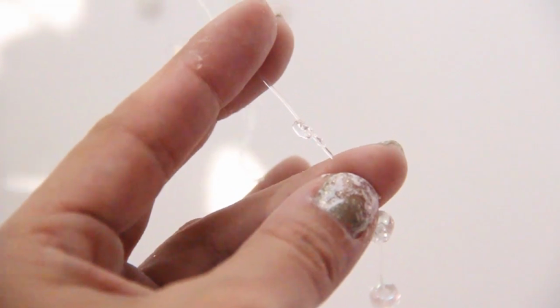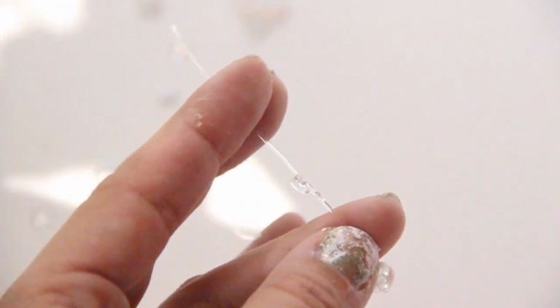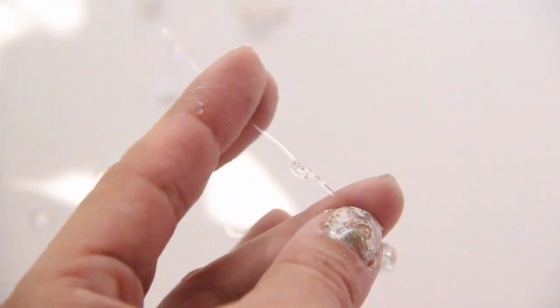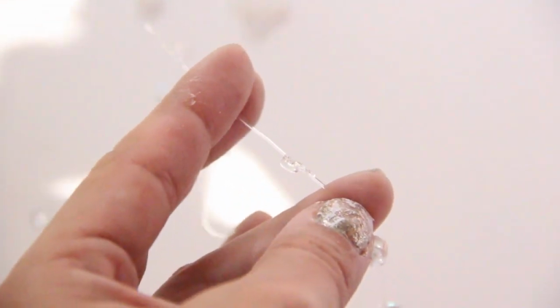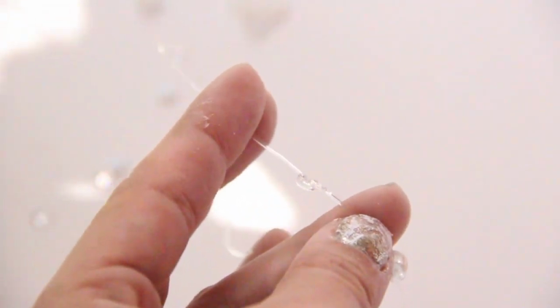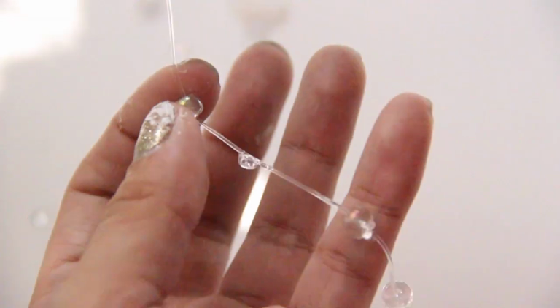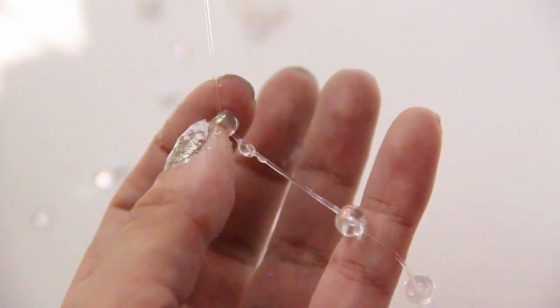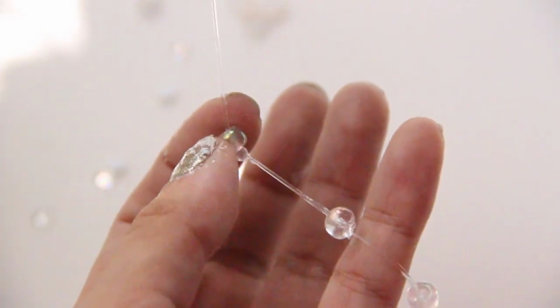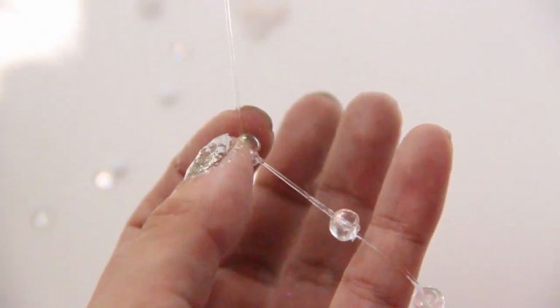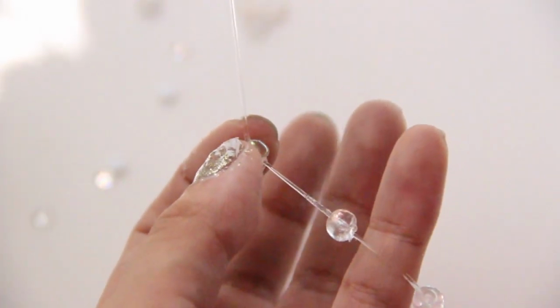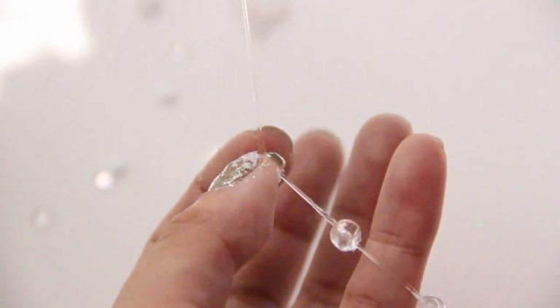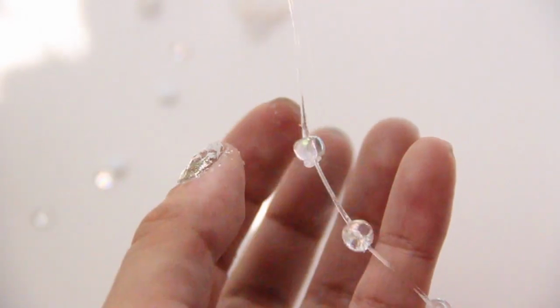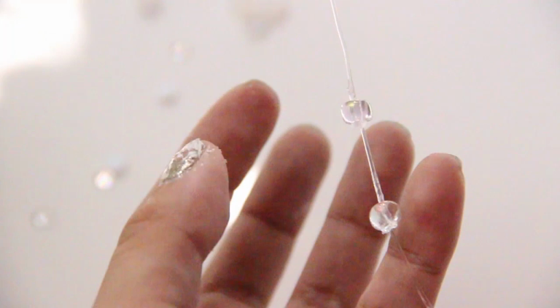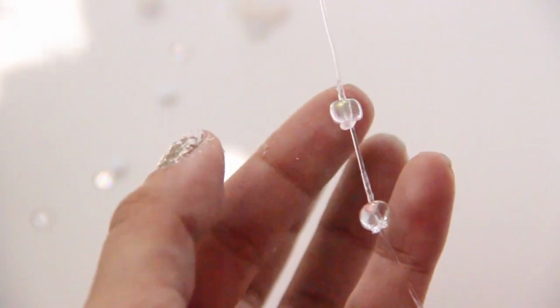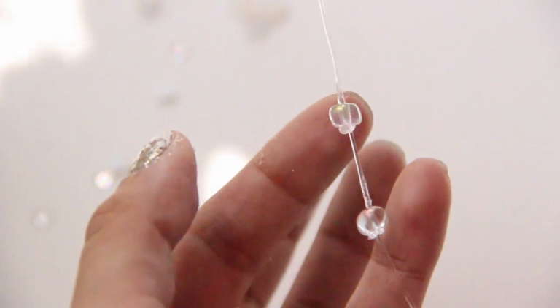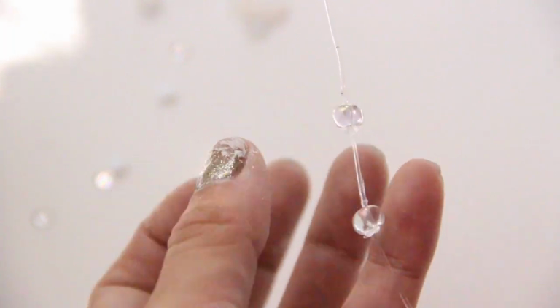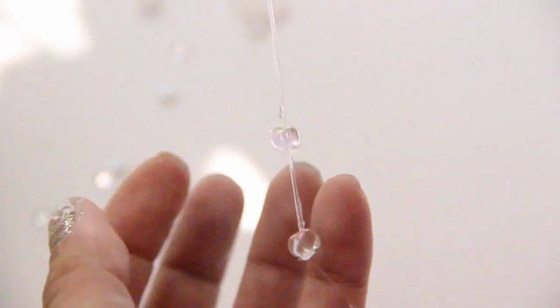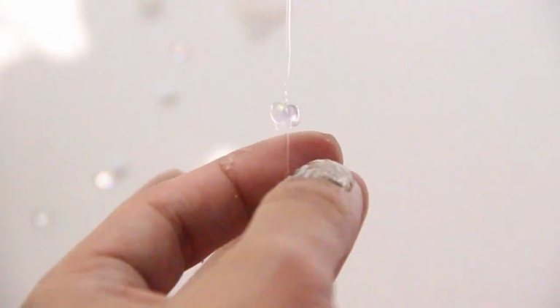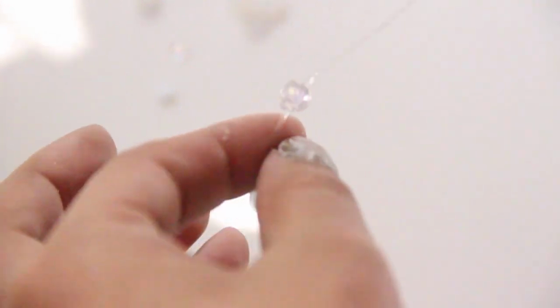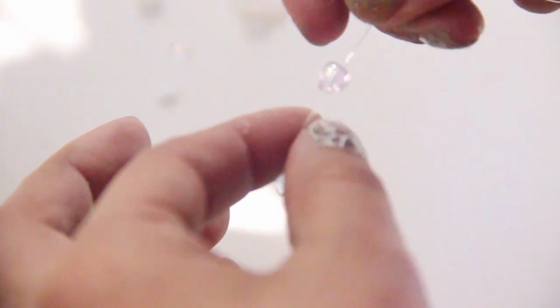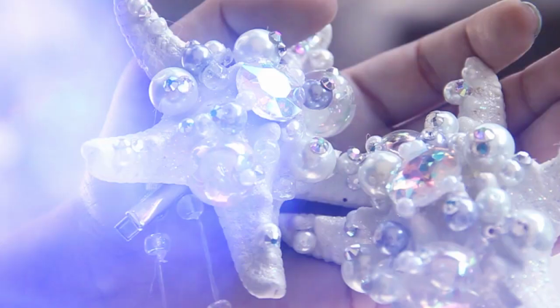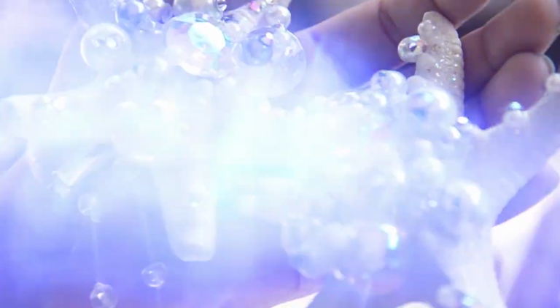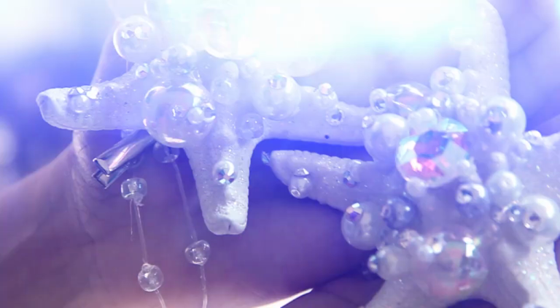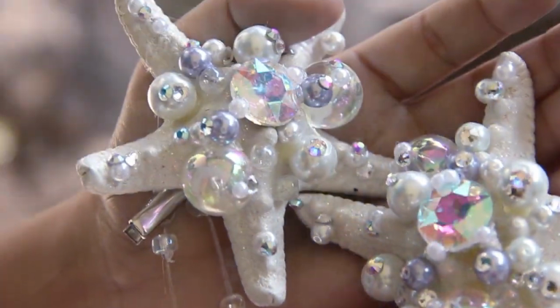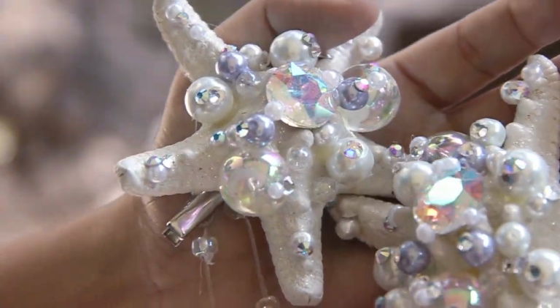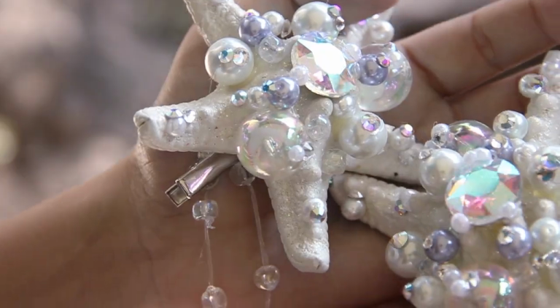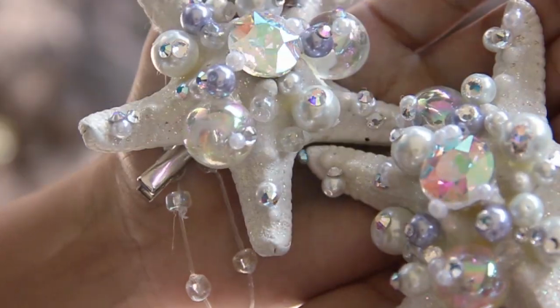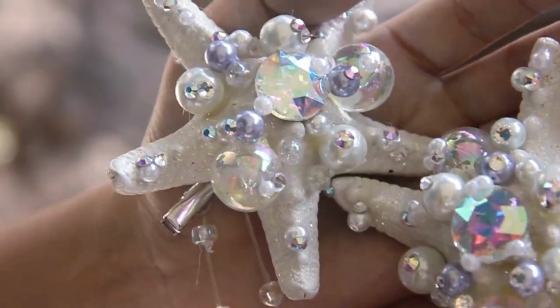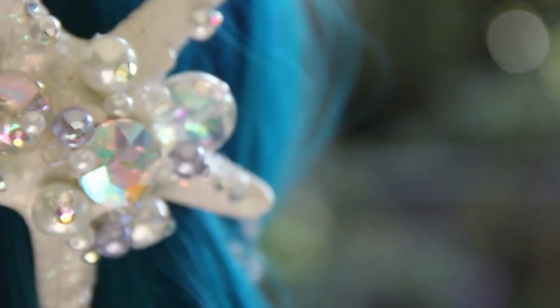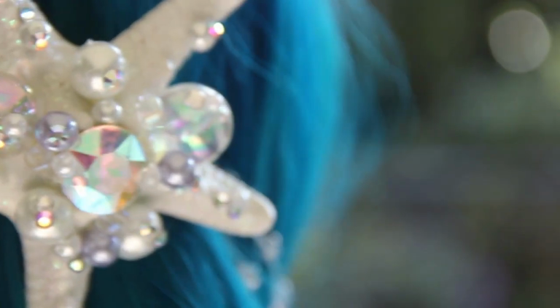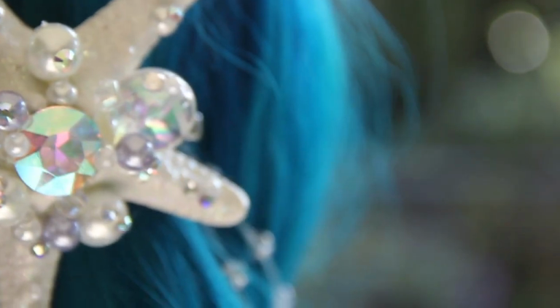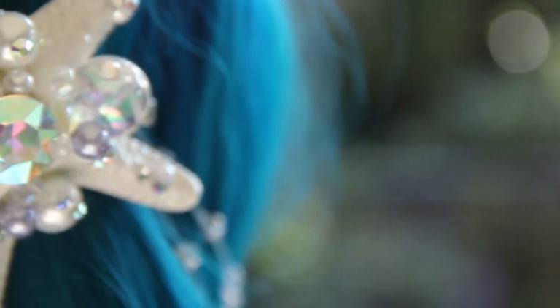I used E6000 glue to hold the beads to the string. And once you're done with that, tie them to the back of your hair clips and put them on.